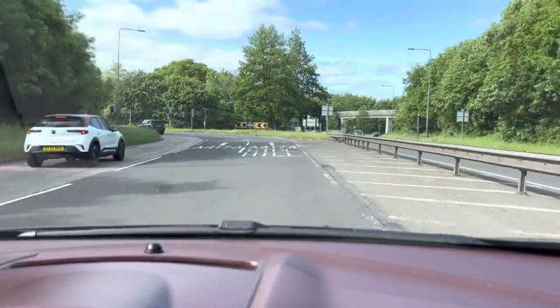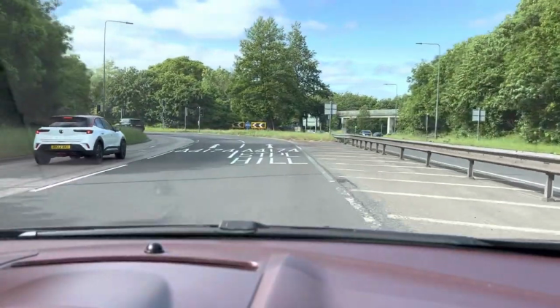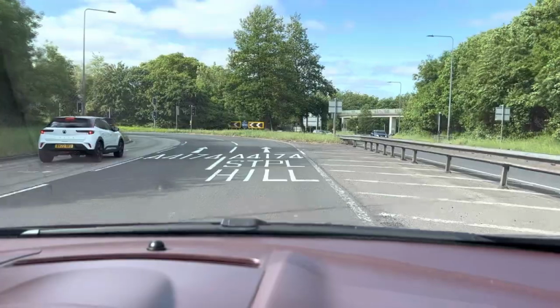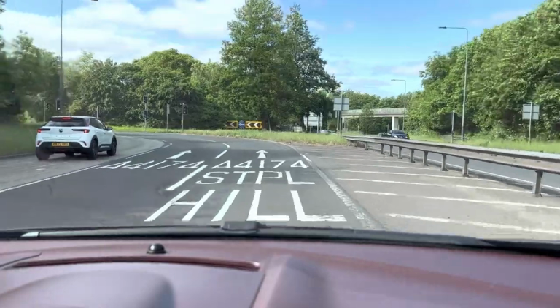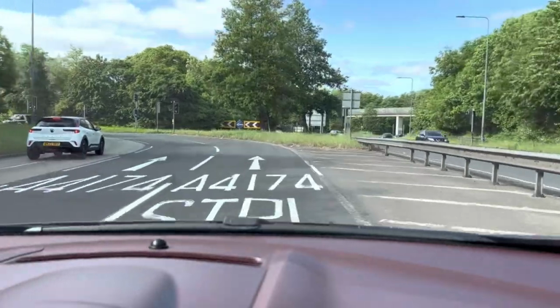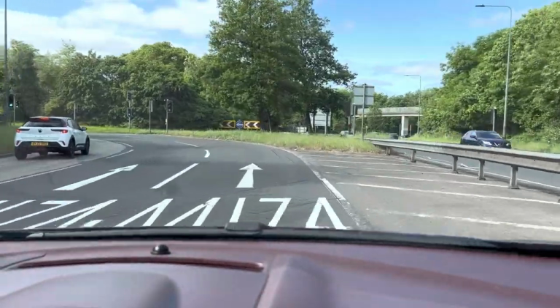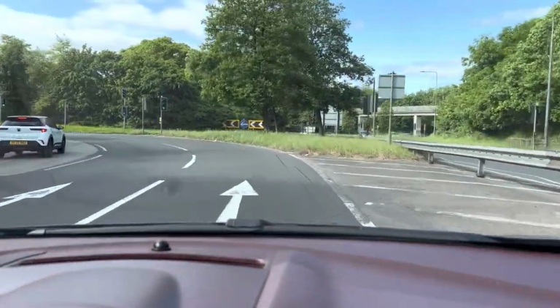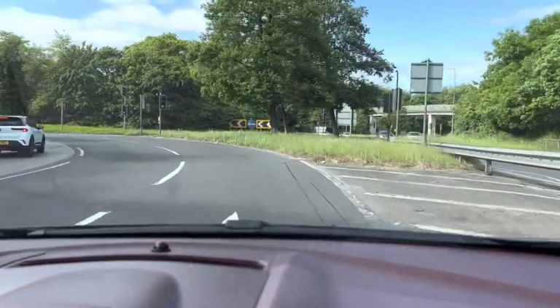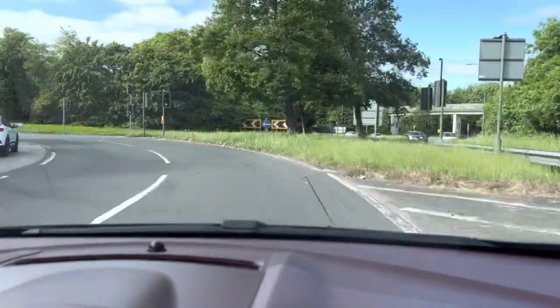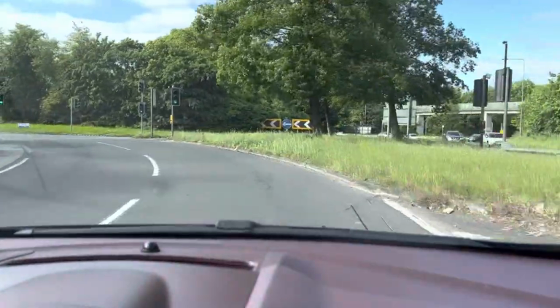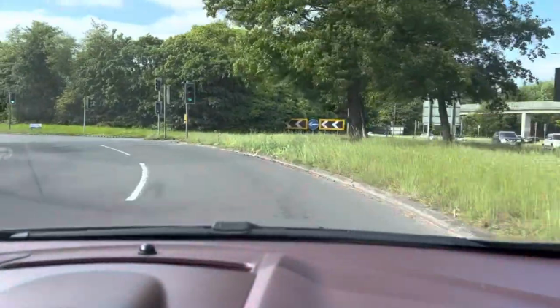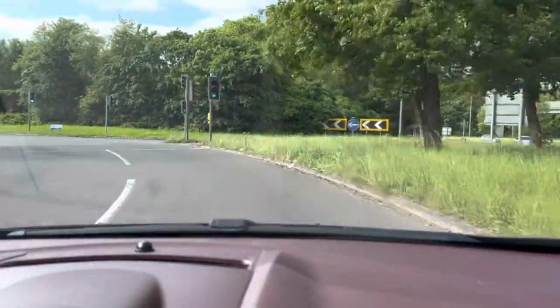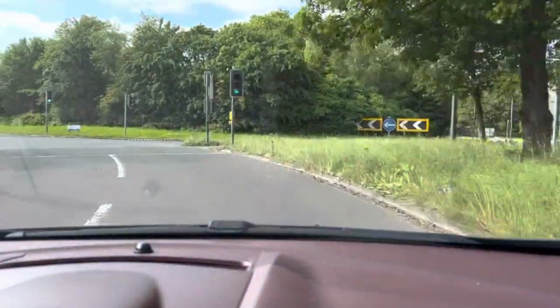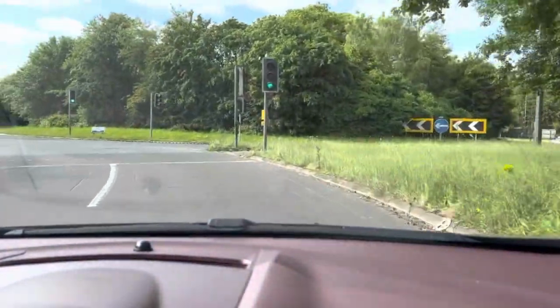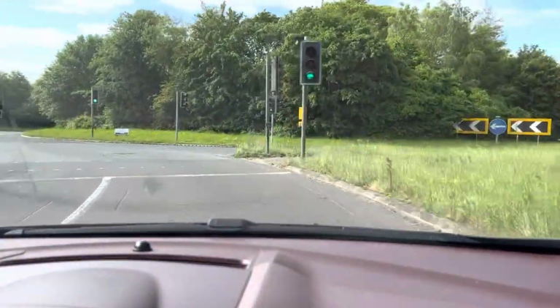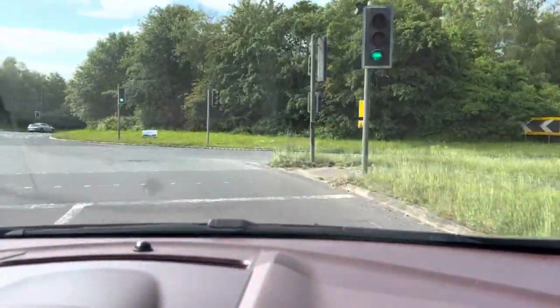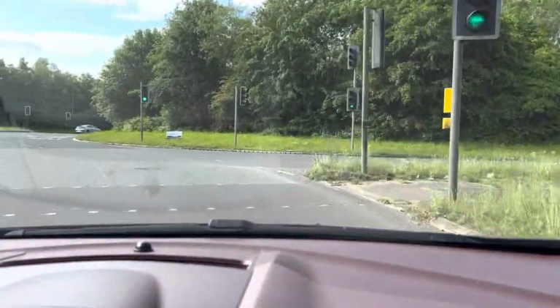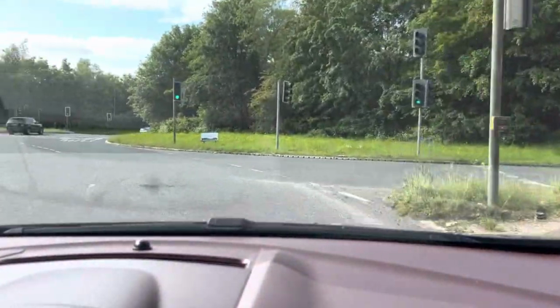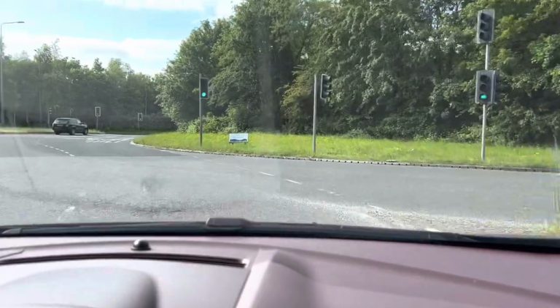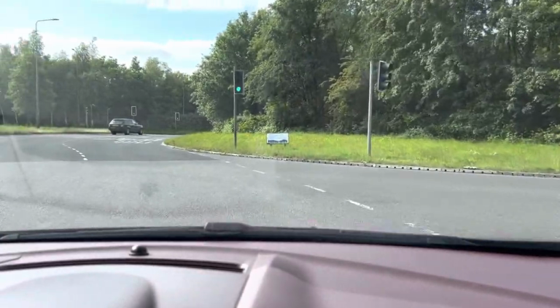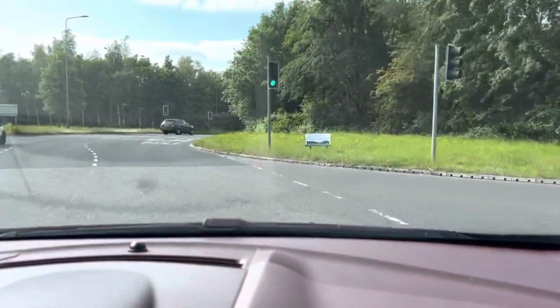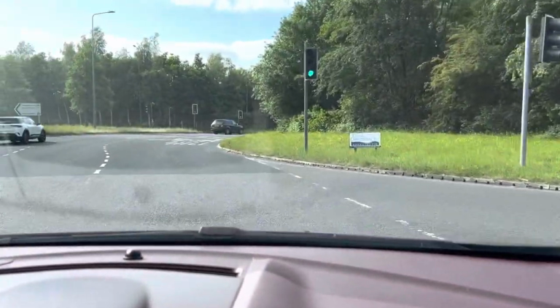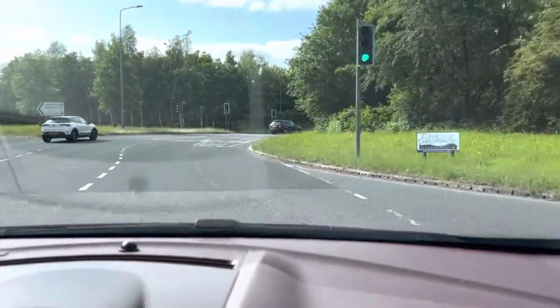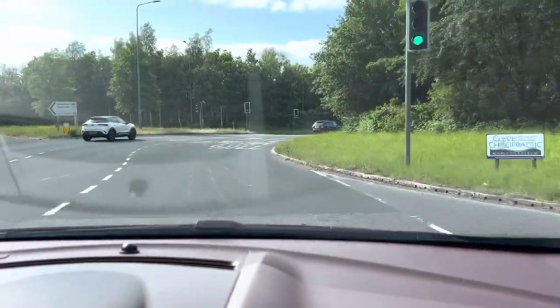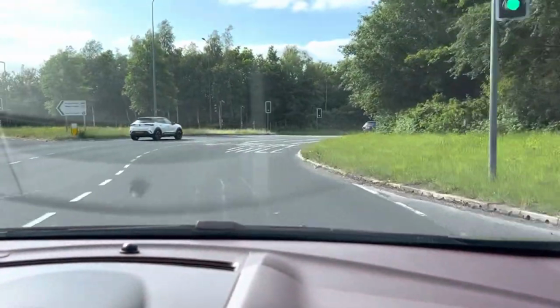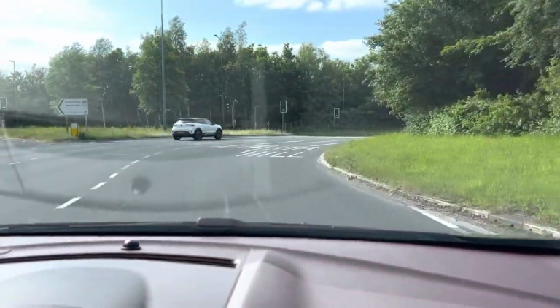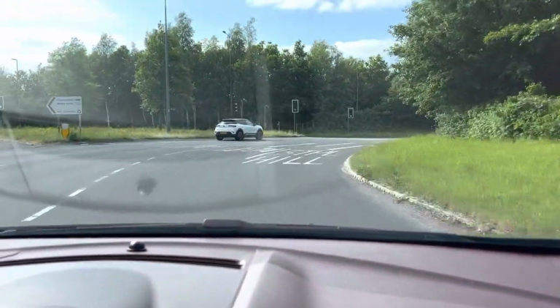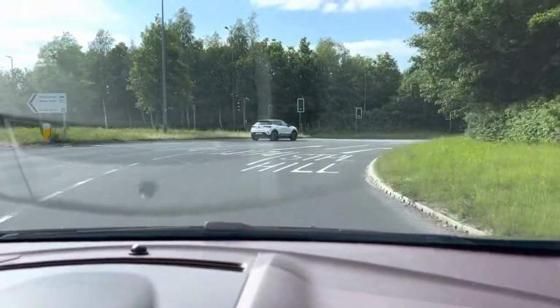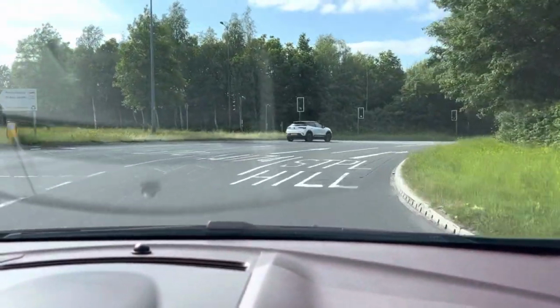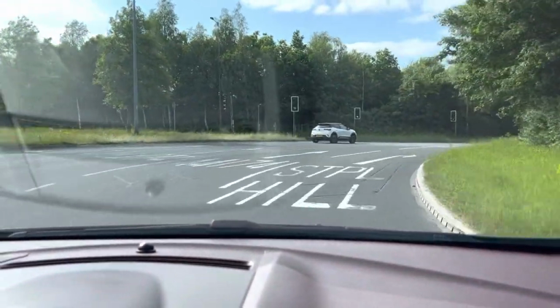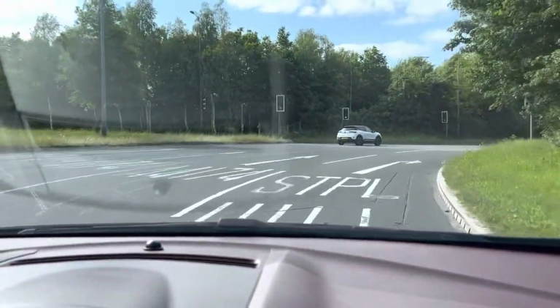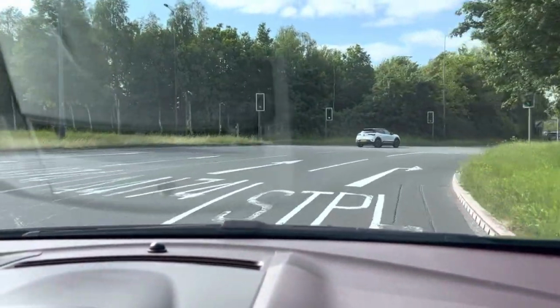Remember, we are following signs for Taper Hill, so have a quick look at the road markings. This one says Taper Hill is to the right-hand lane right here, so you stay in the right-hand lane.